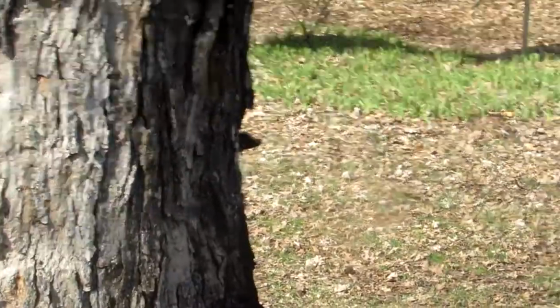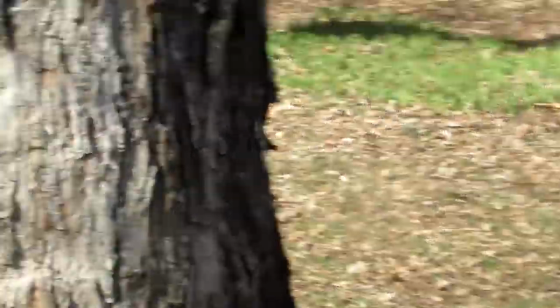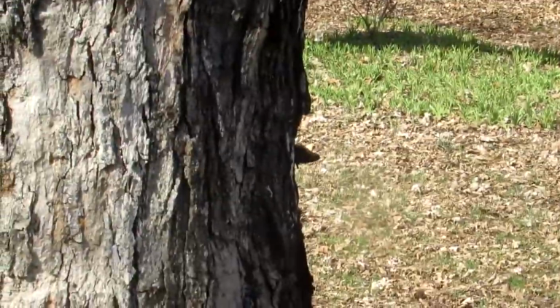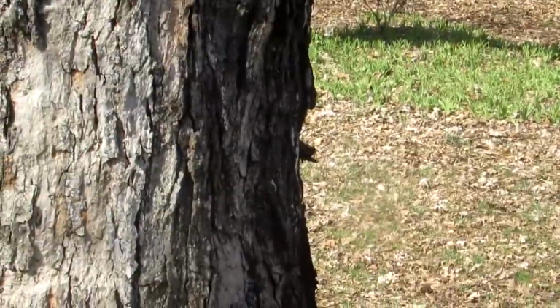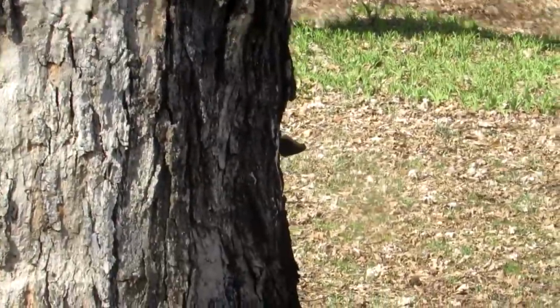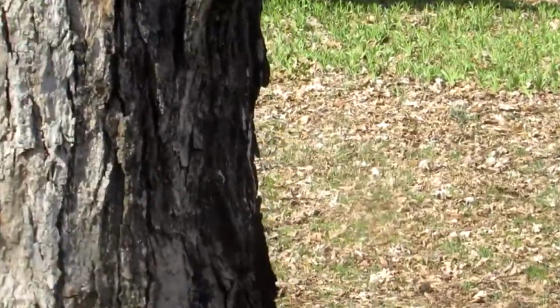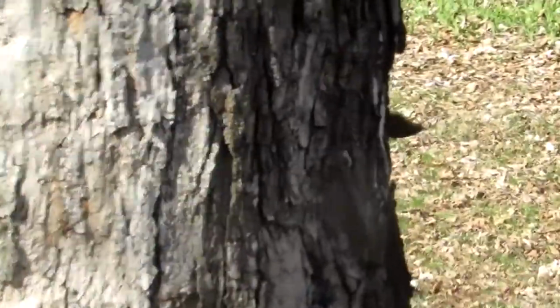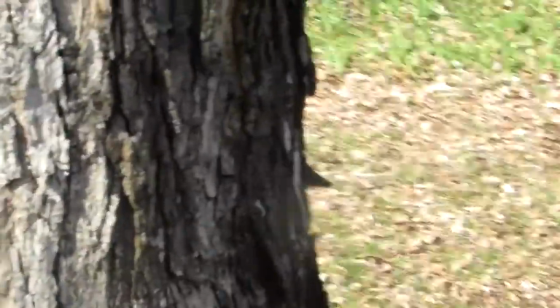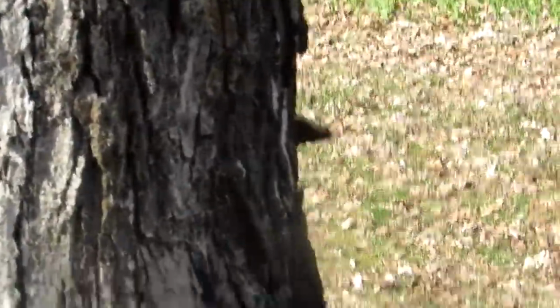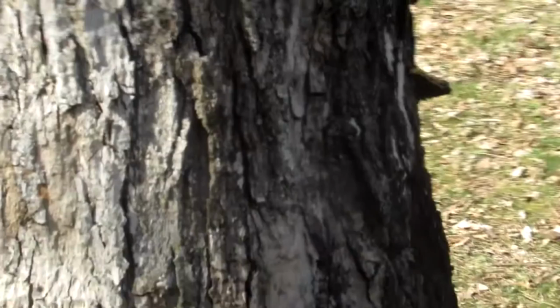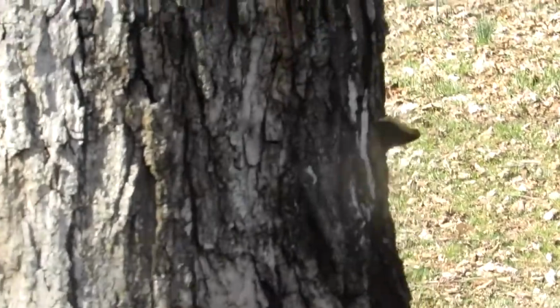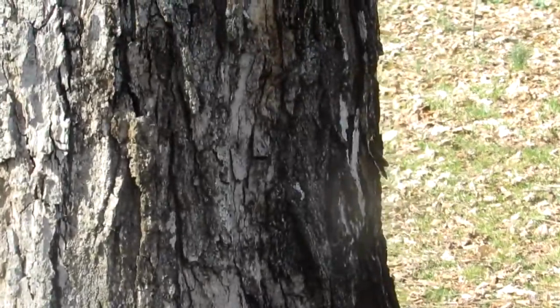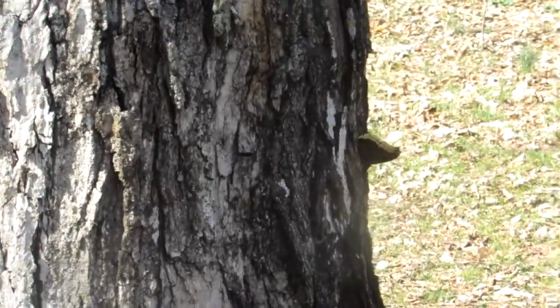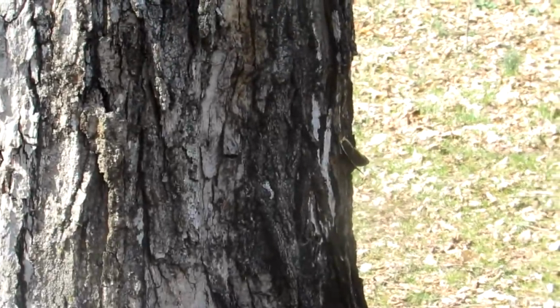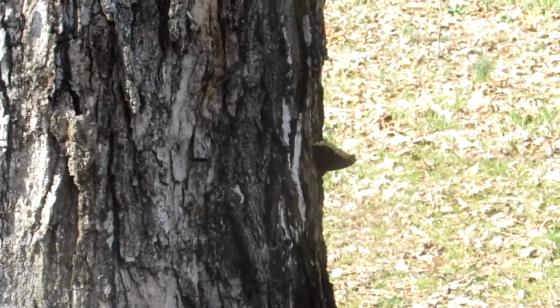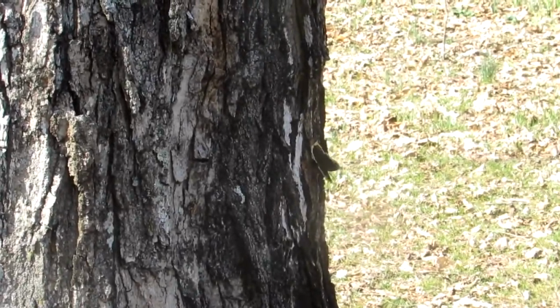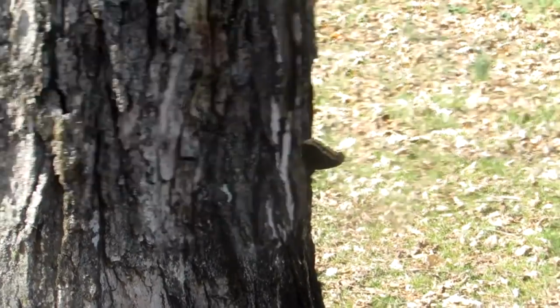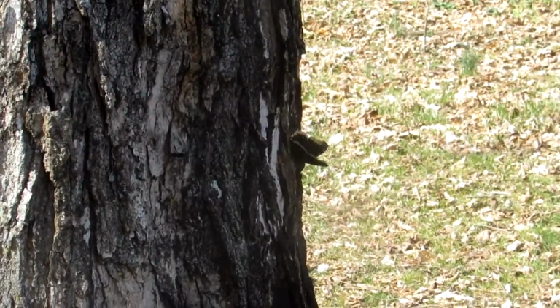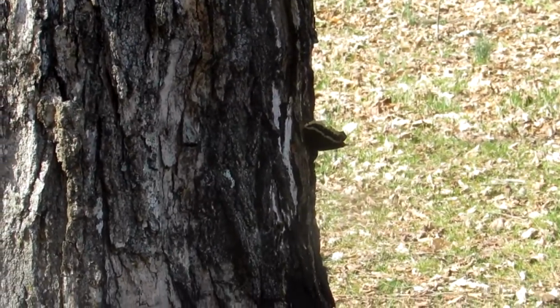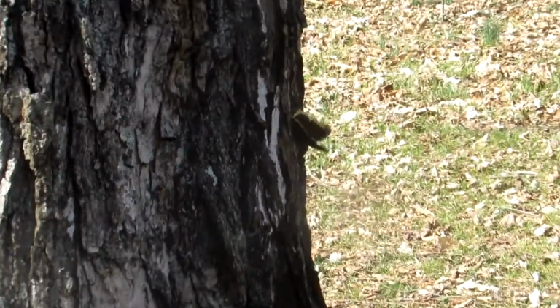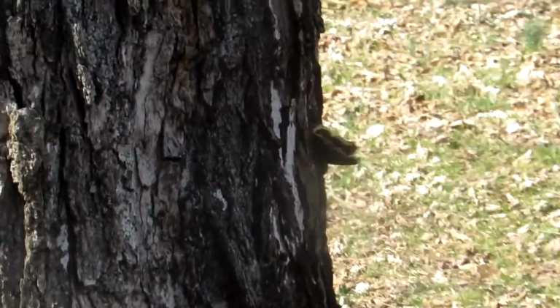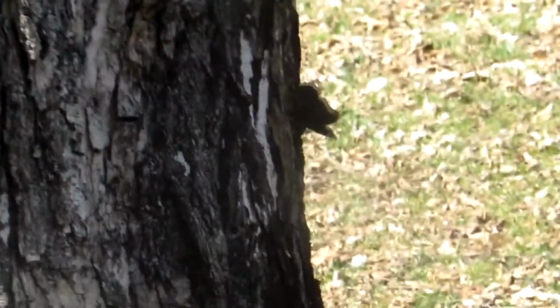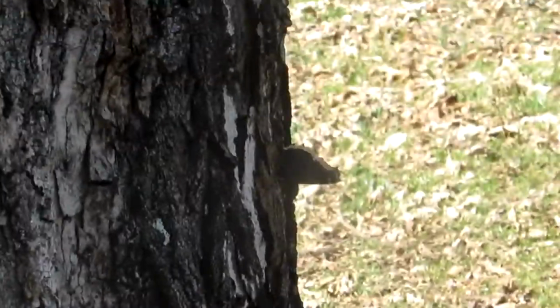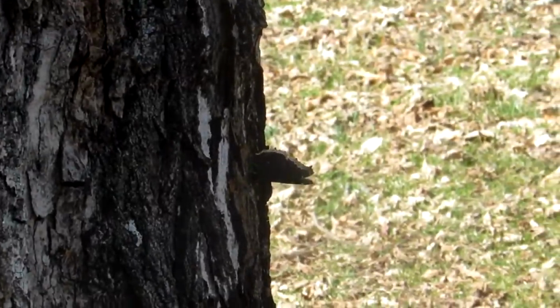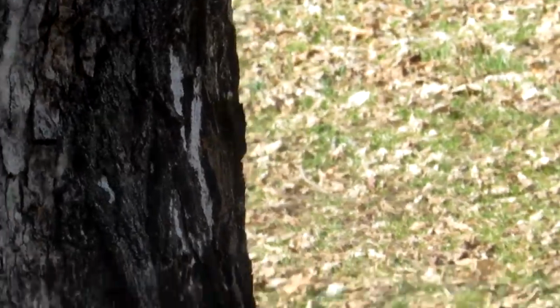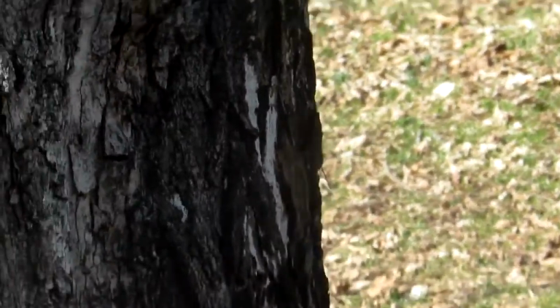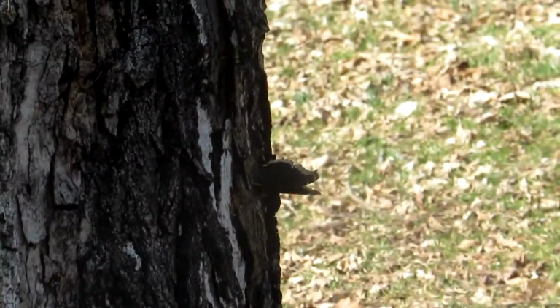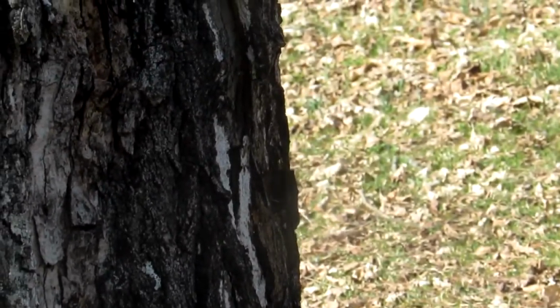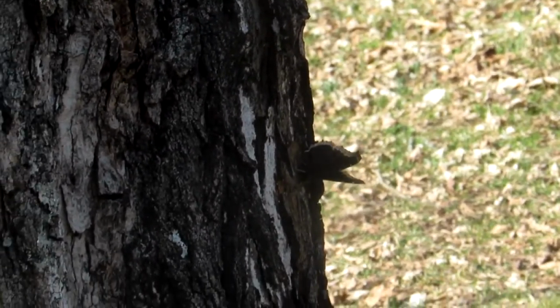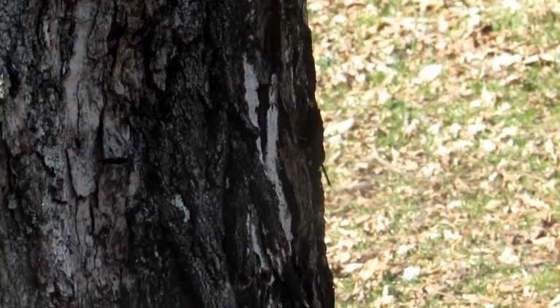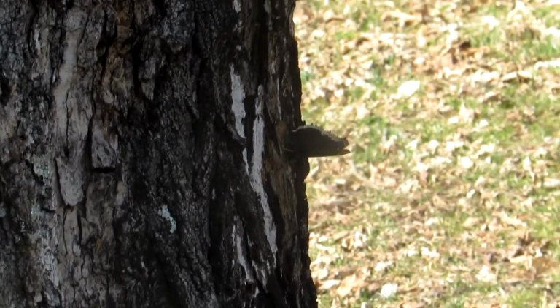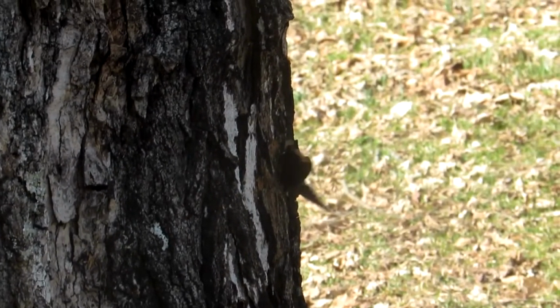This is a mourning cloak butterfly. It's very attracted to this tree for some reason — it's been fluttering around it for the past ten minutes. First butterfly I've seen this year.